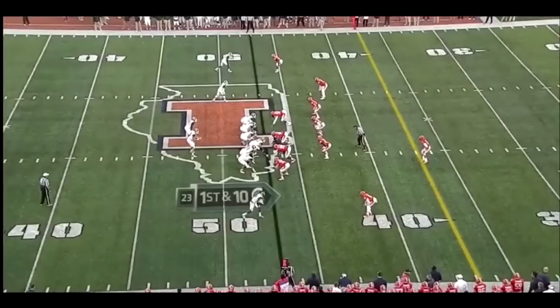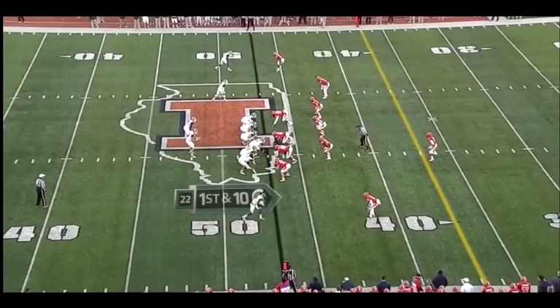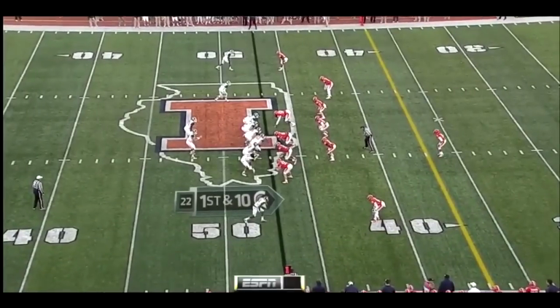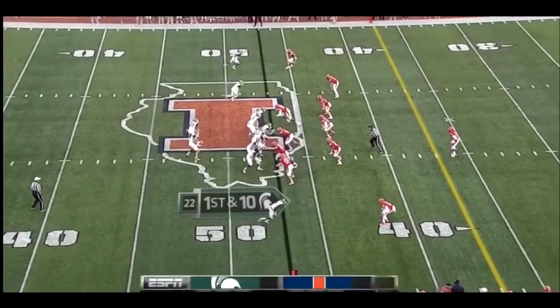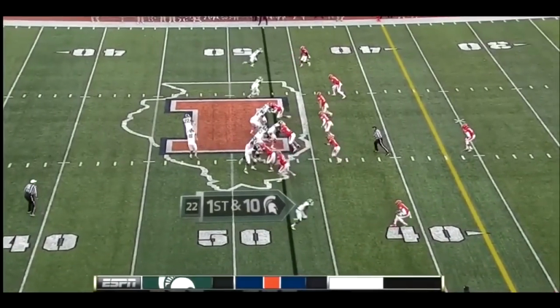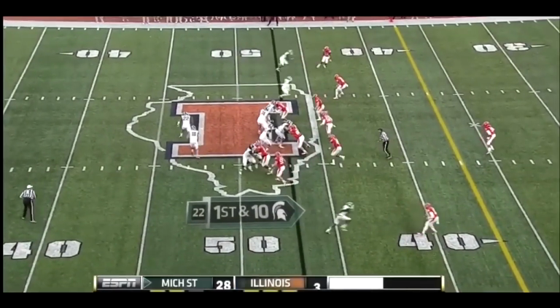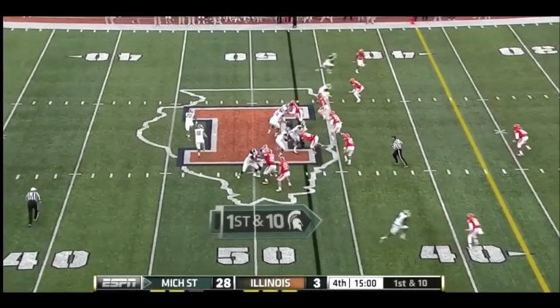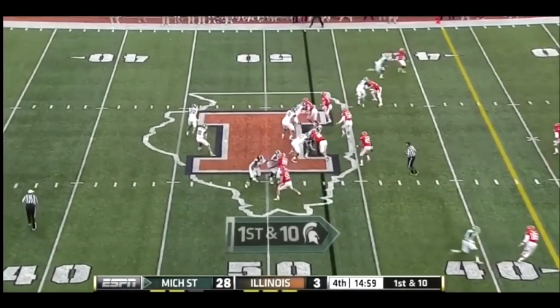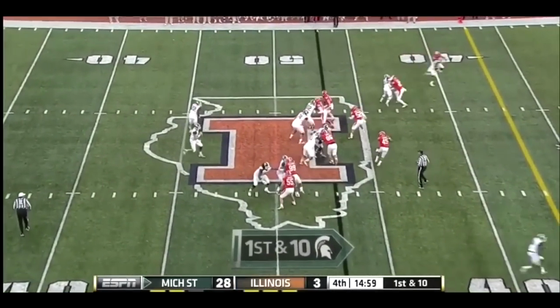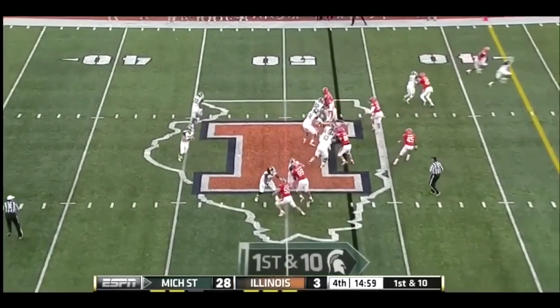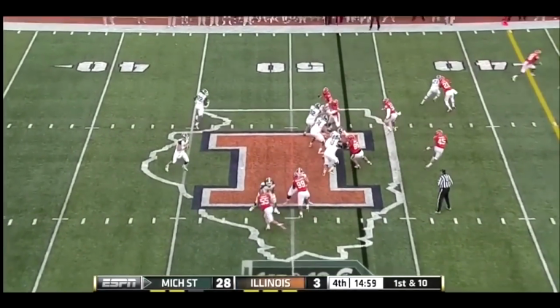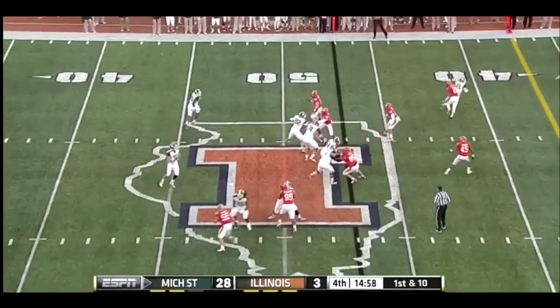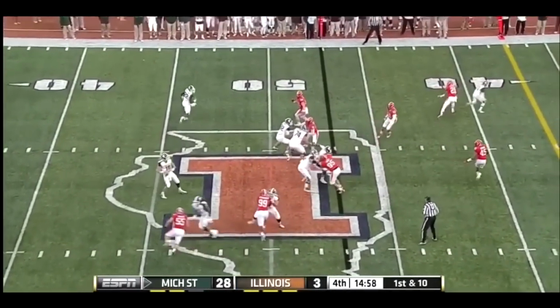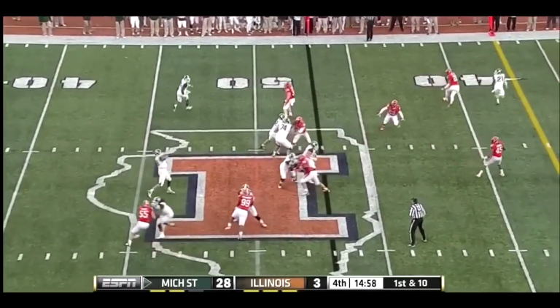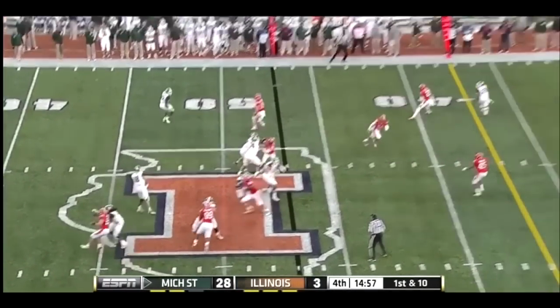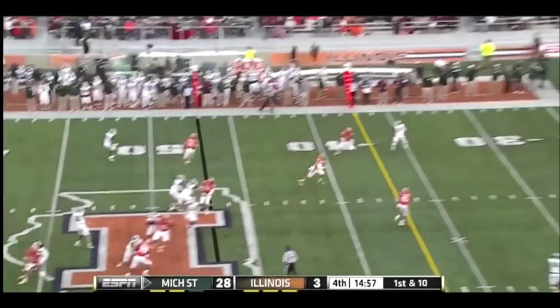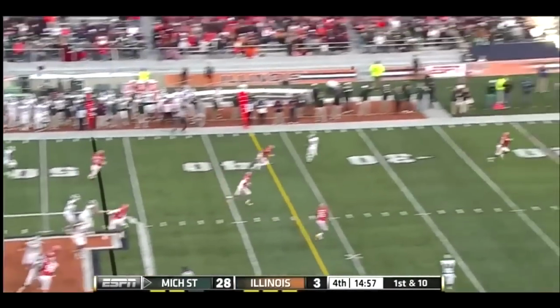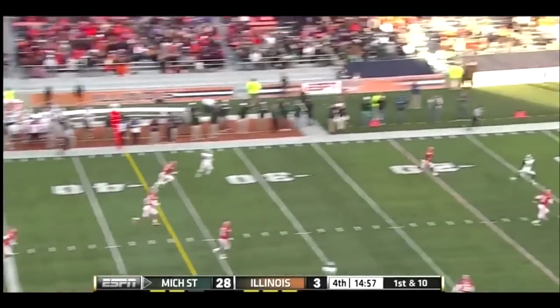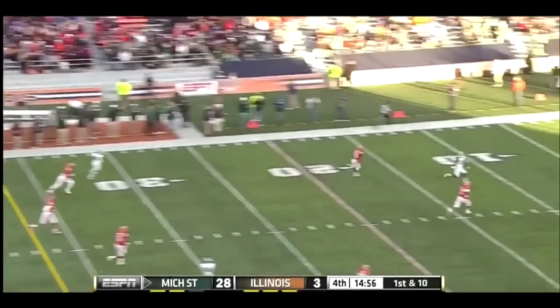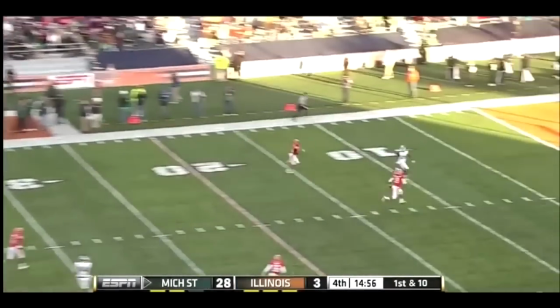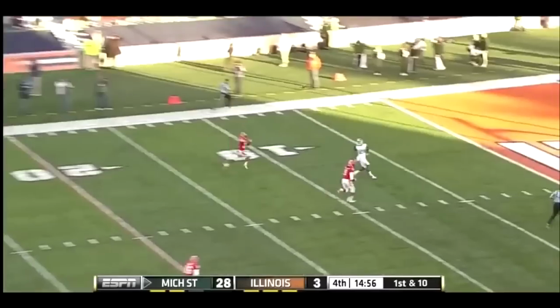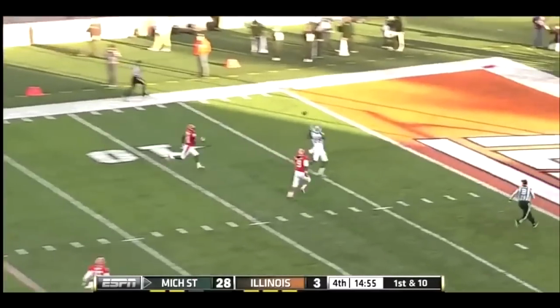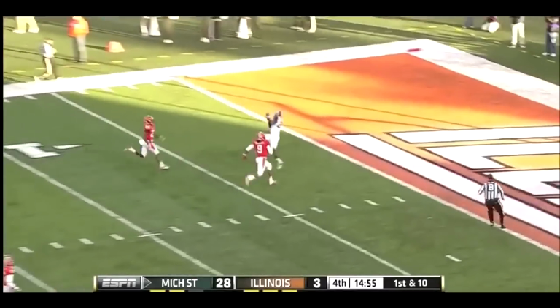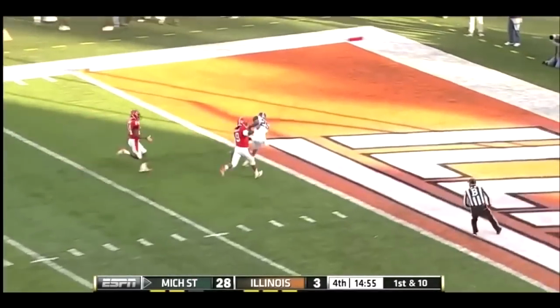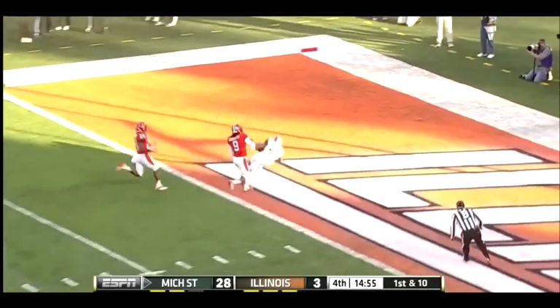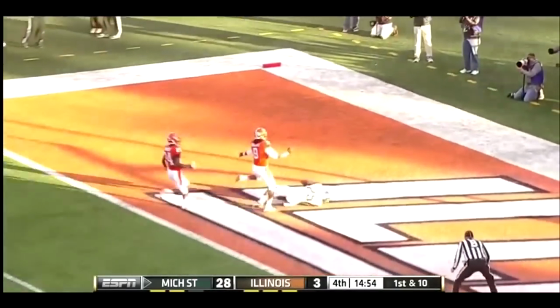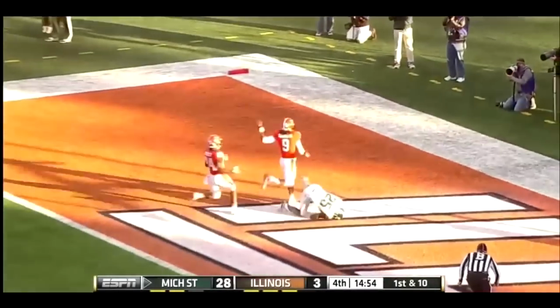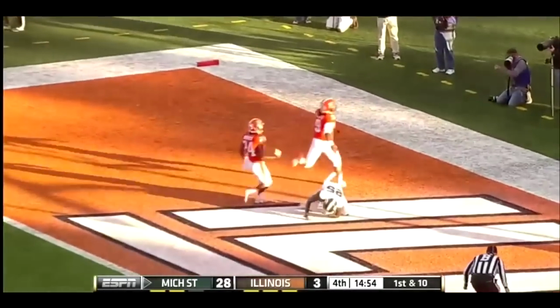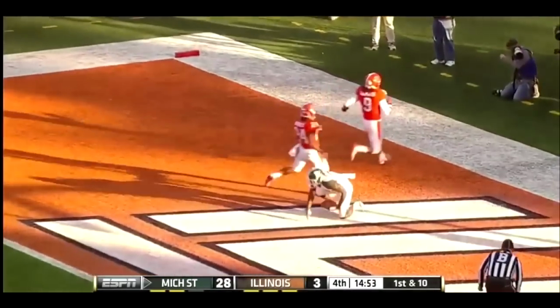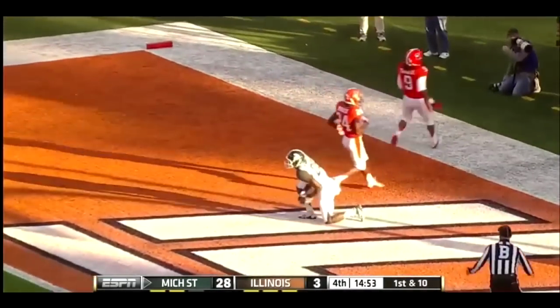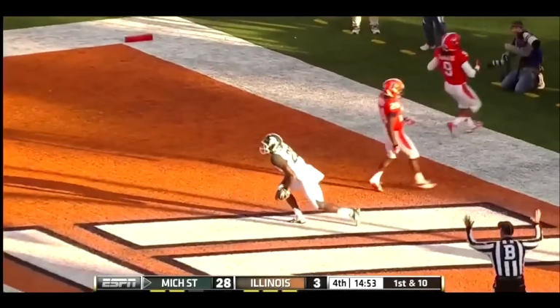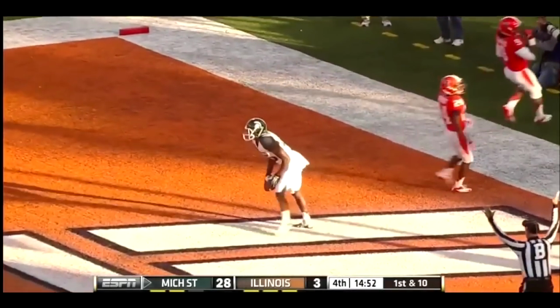Connor Cook looking for a home run! Touchdown! Keith Munfrey!